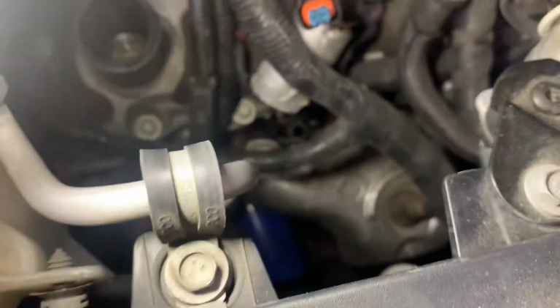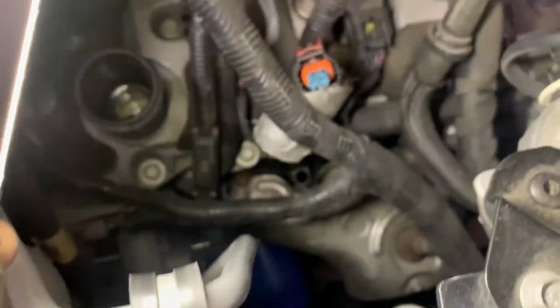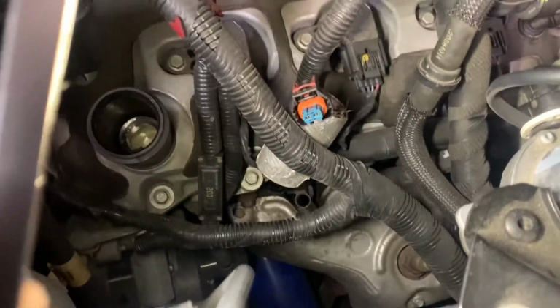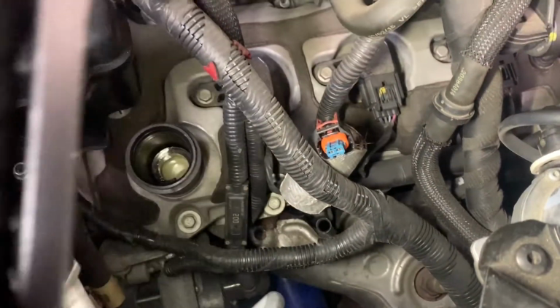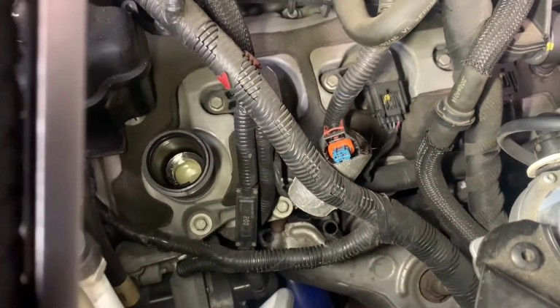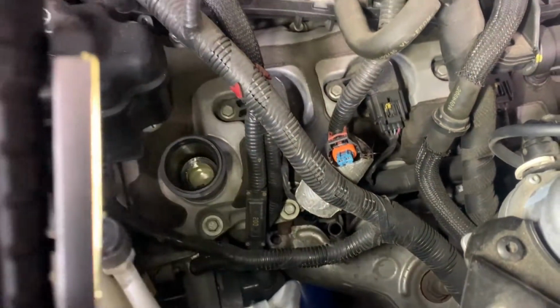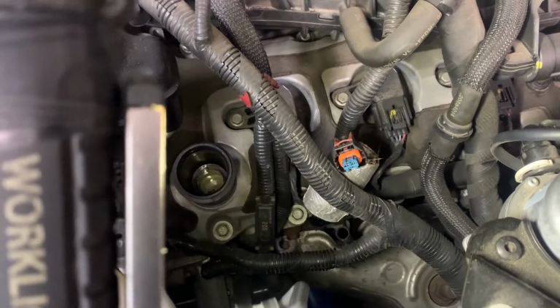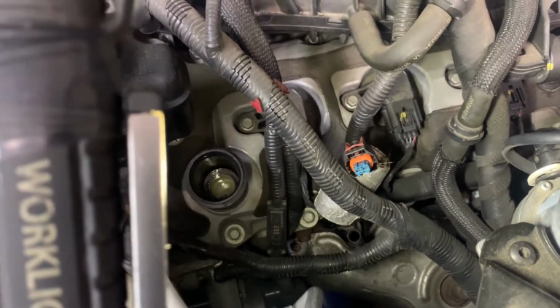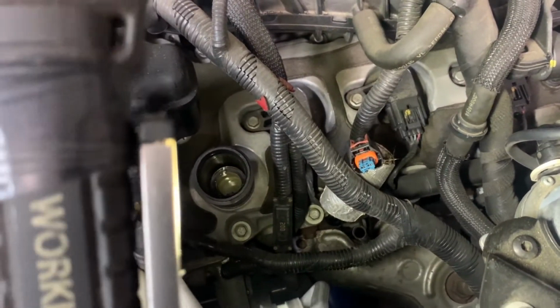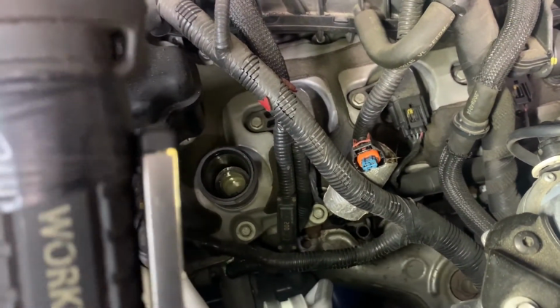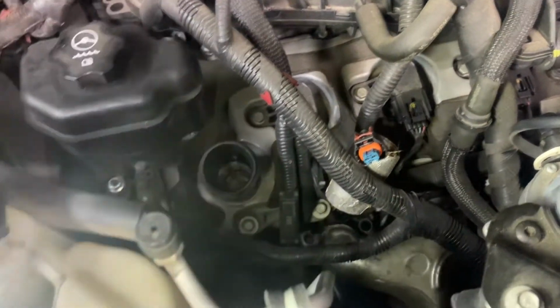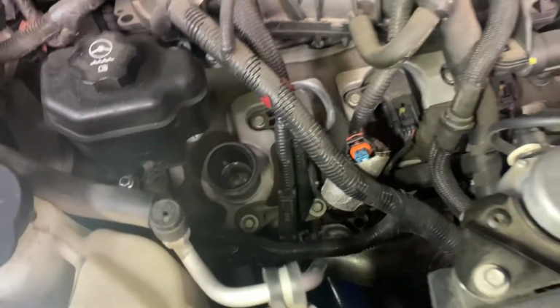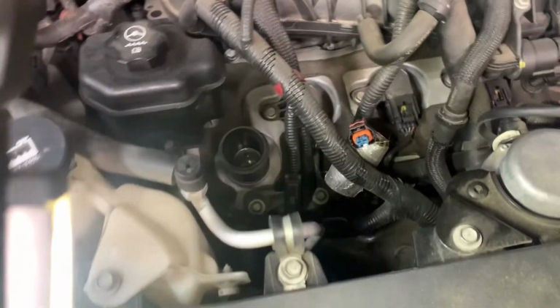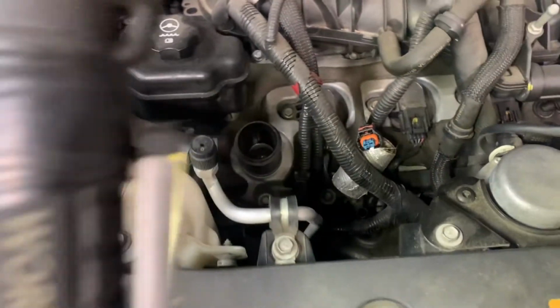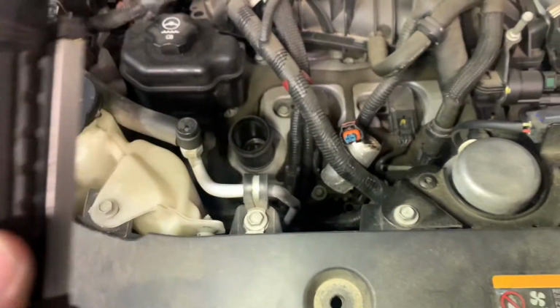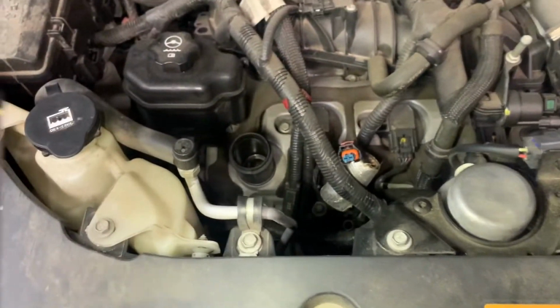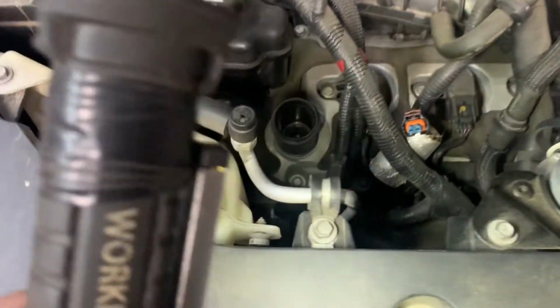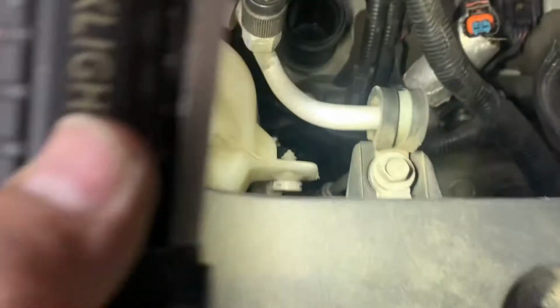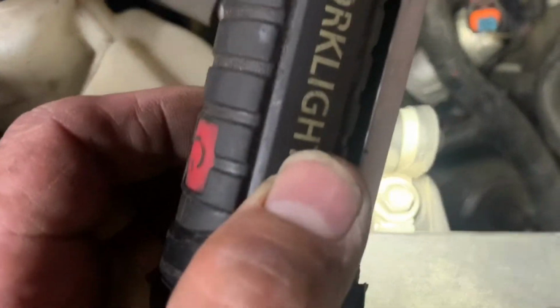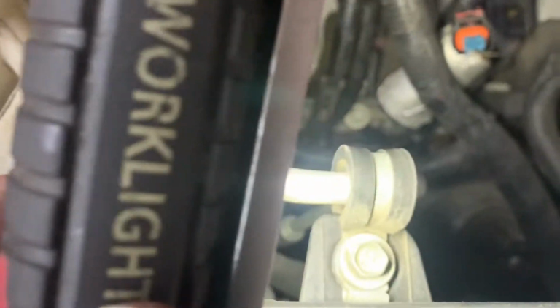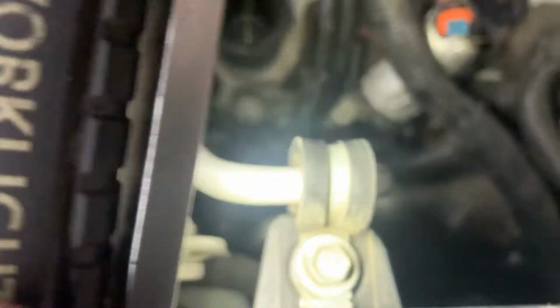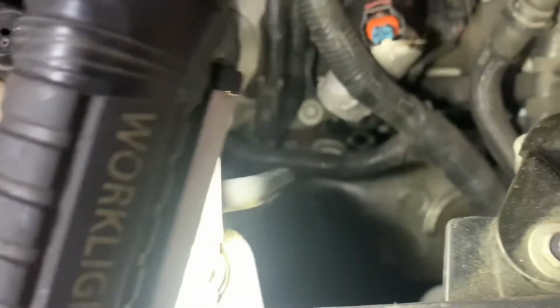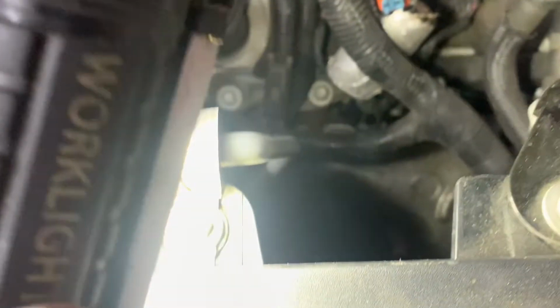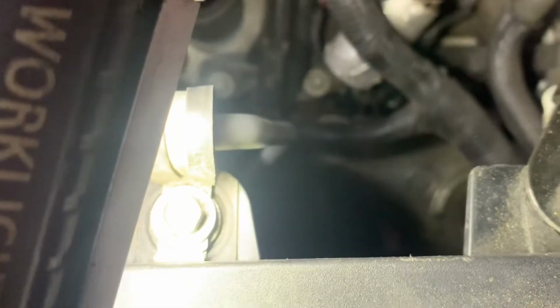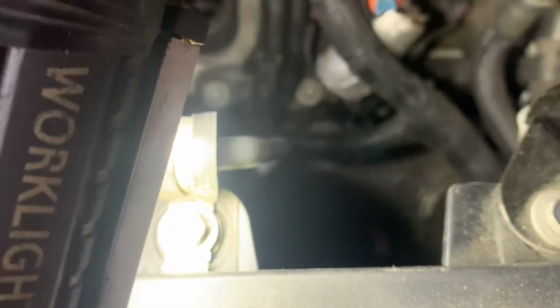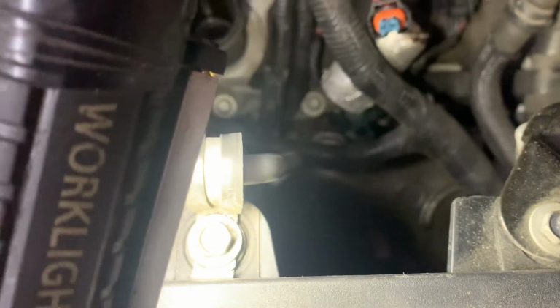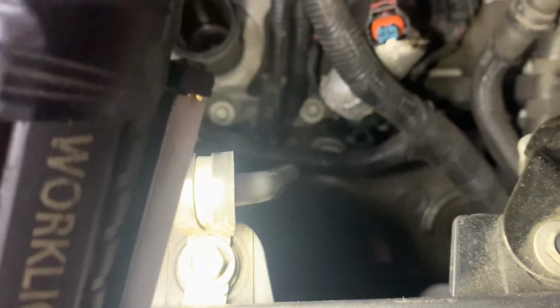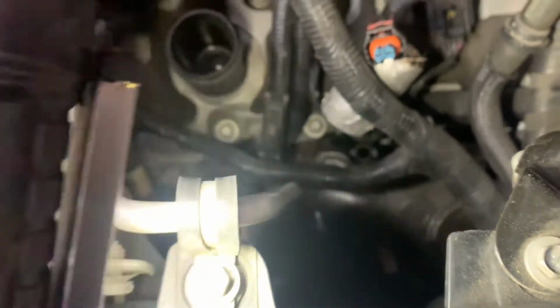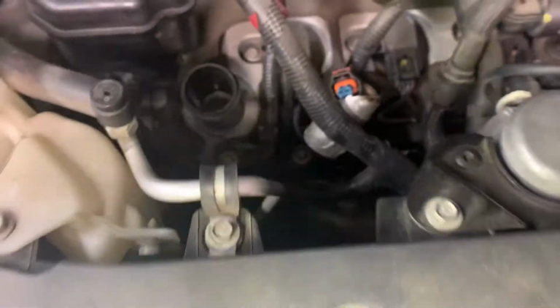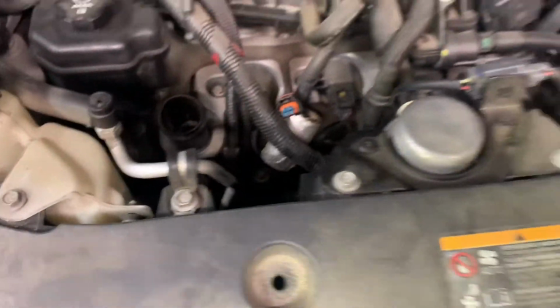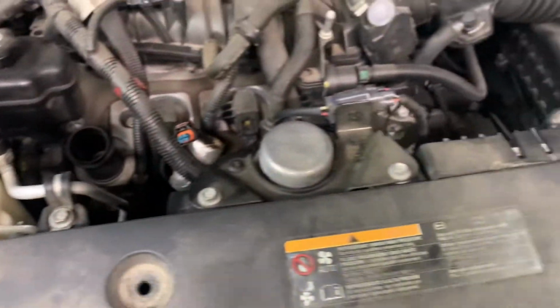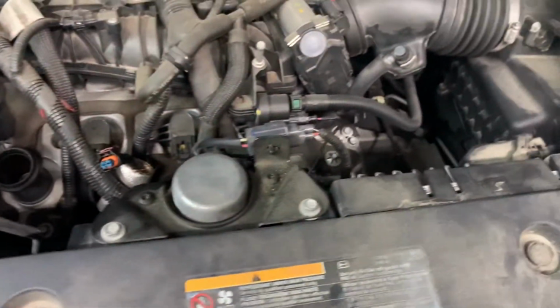What you need to do is get yourself a 13/16 chrome deep socket with a swivel and a 3/8 extension to get onto that sensor down there and loosen it up.